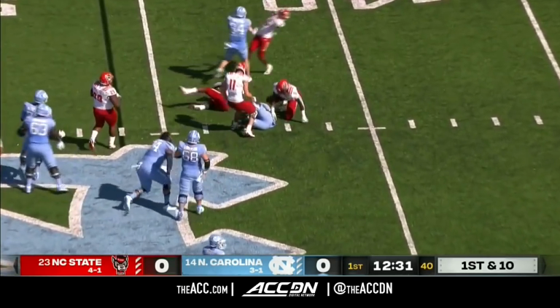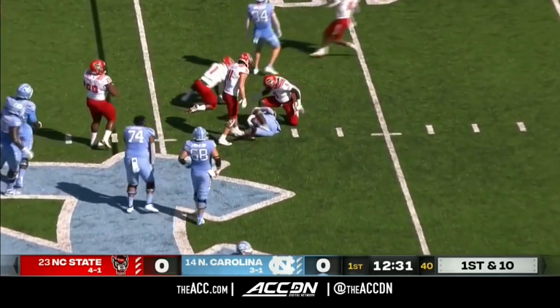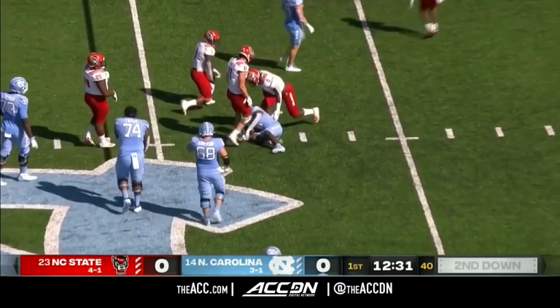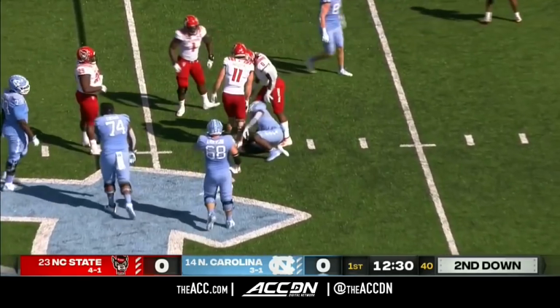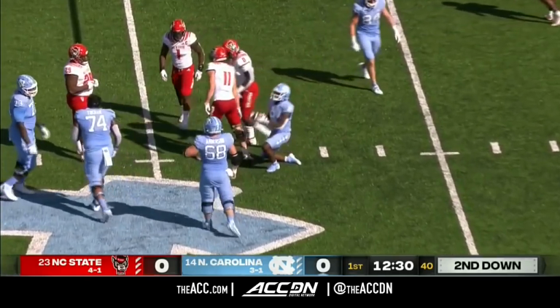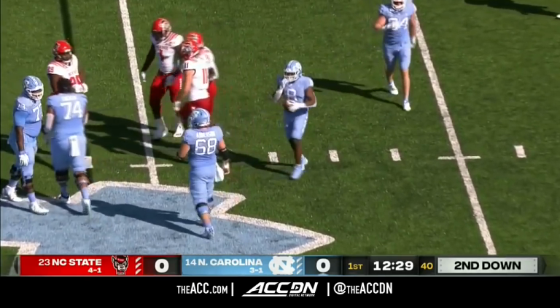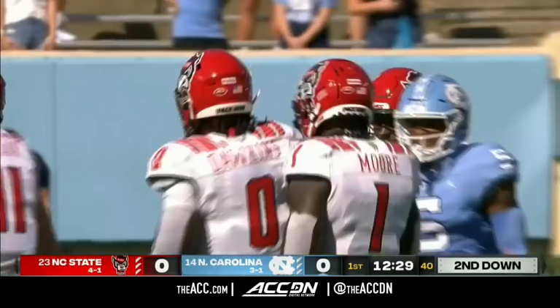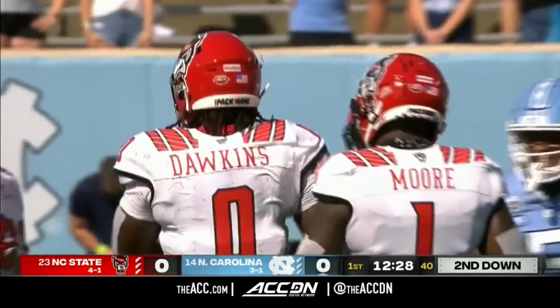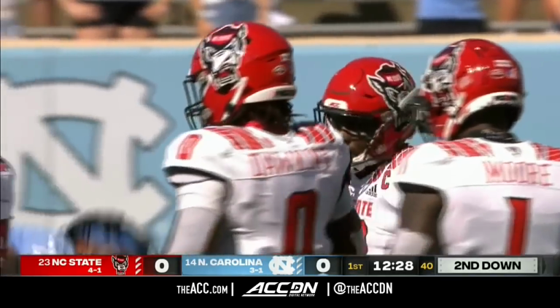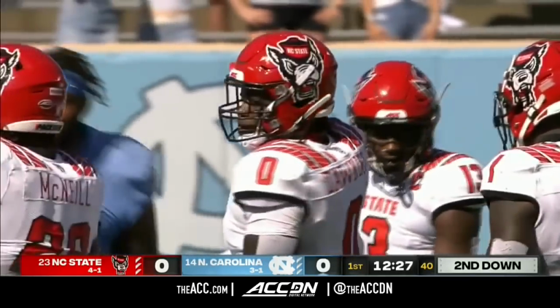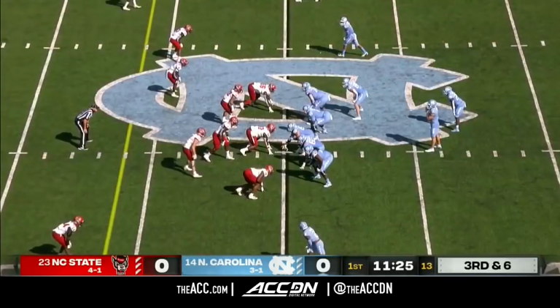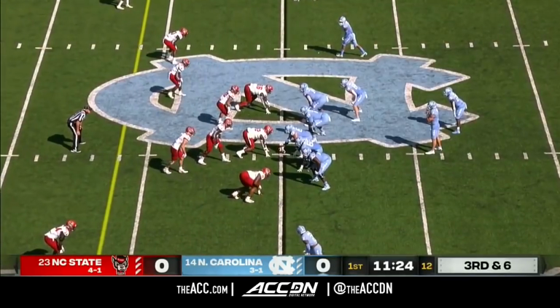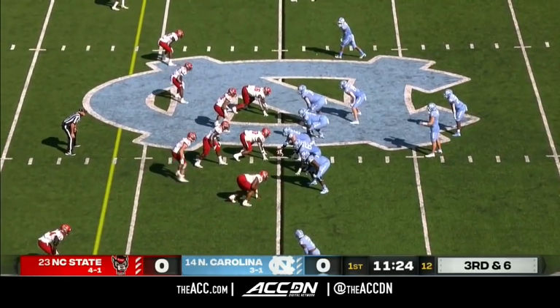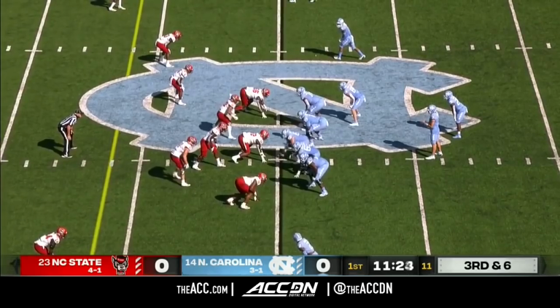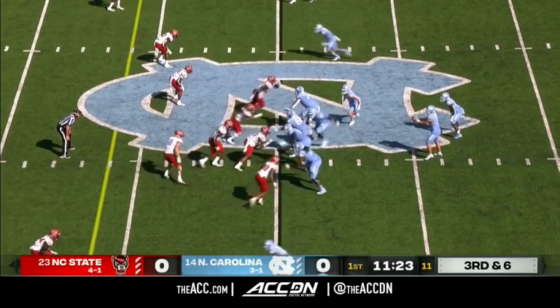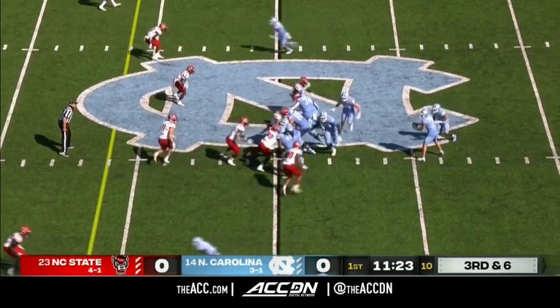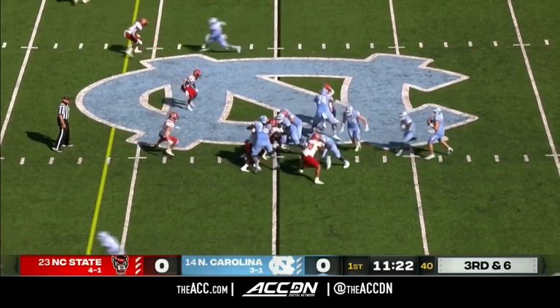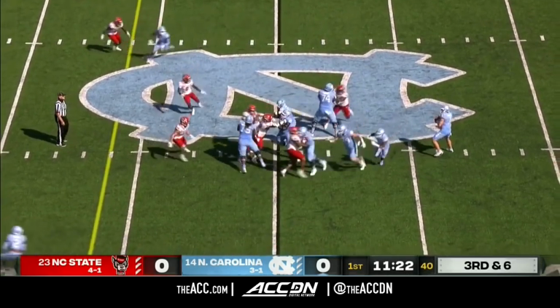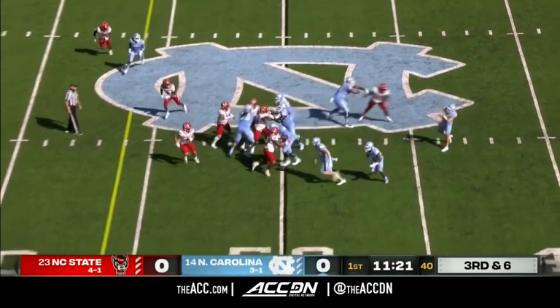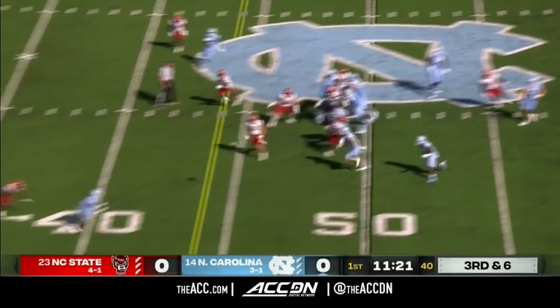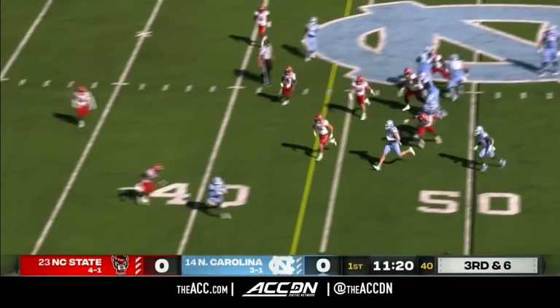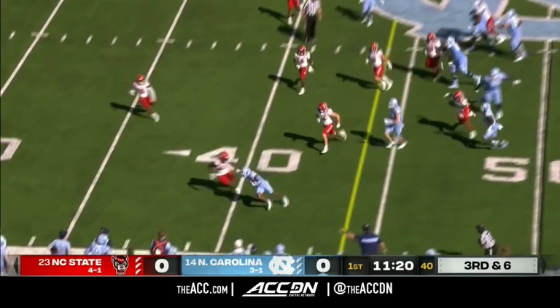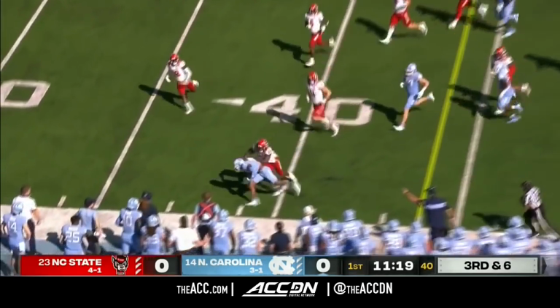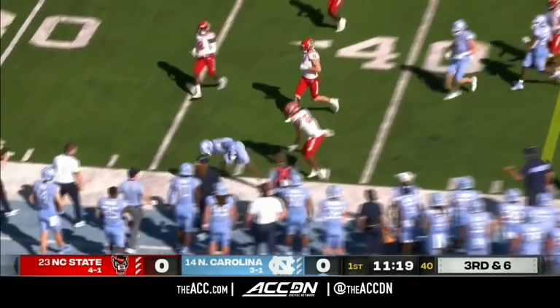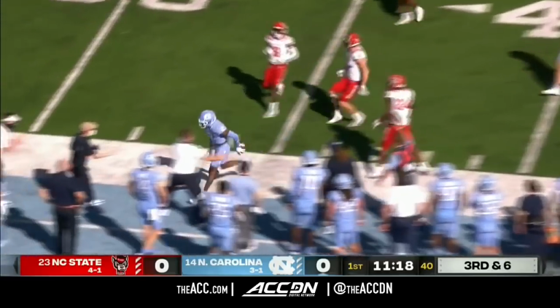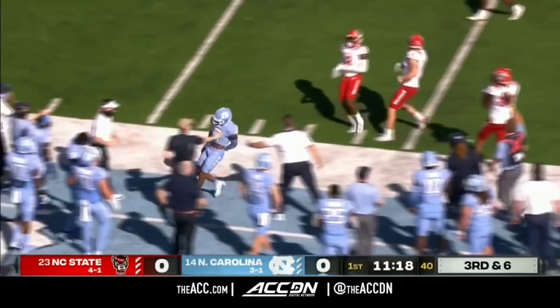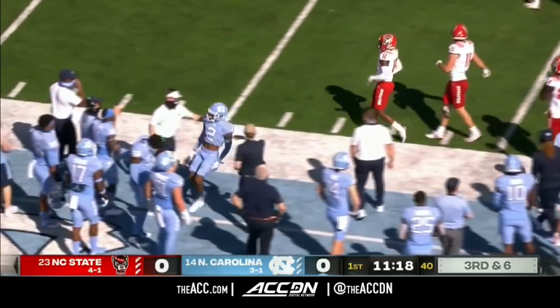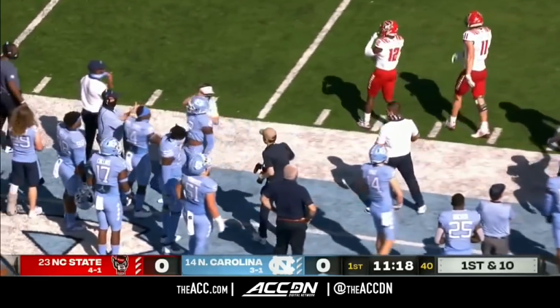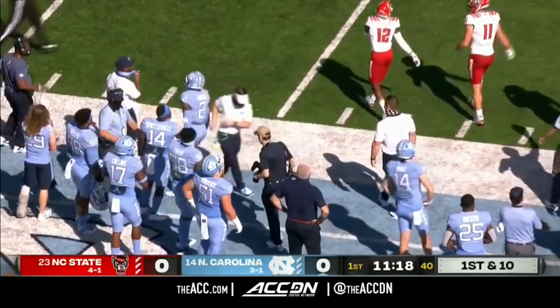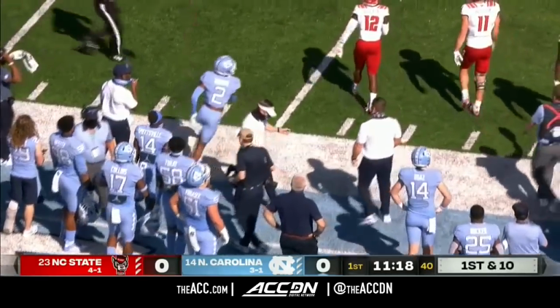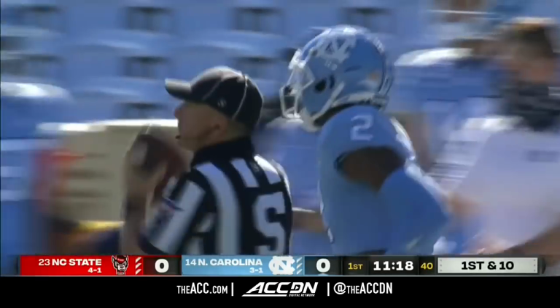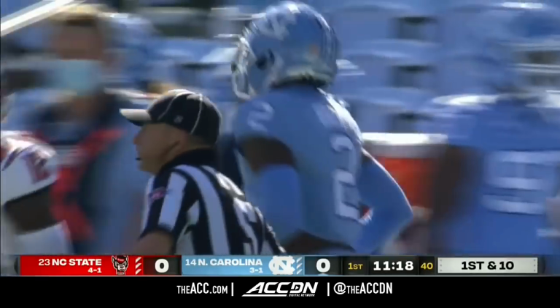NC State has a pretty good defense, especially at the linebacker position — they love to hit. On third down and six, Howell to the air, and it's caught for a first down inside the NC State 40 by De'Ami Brown.